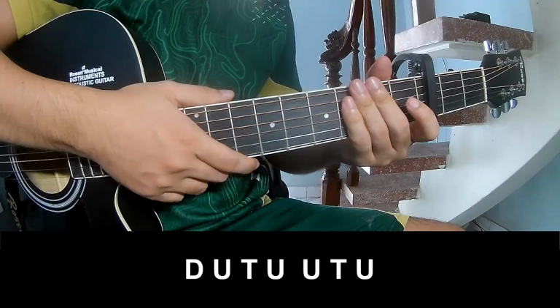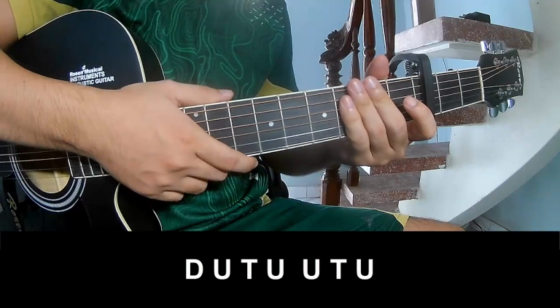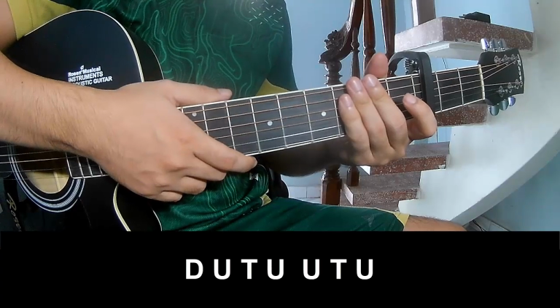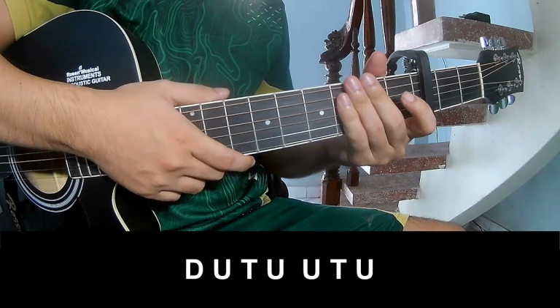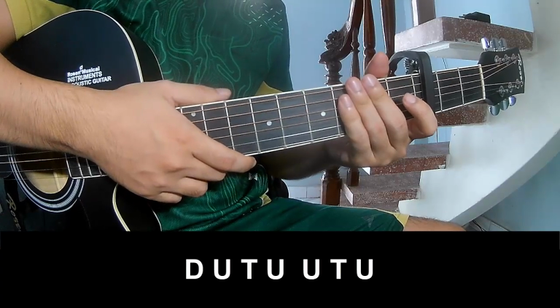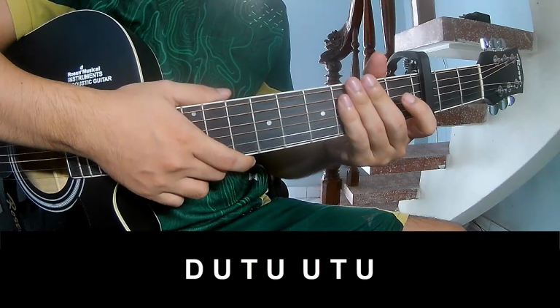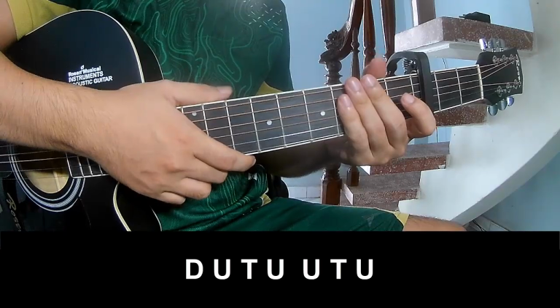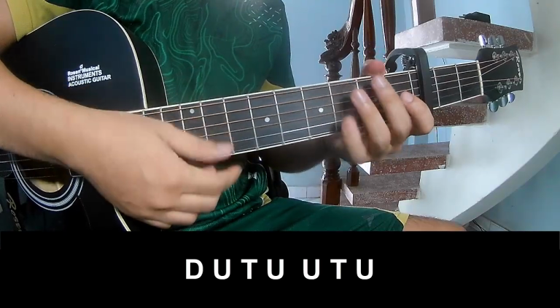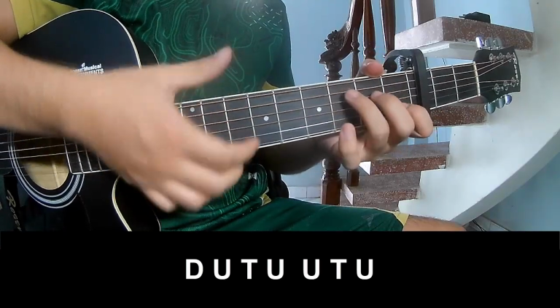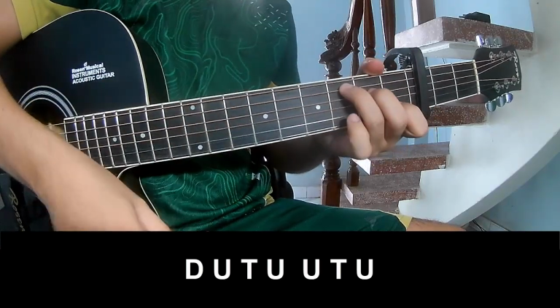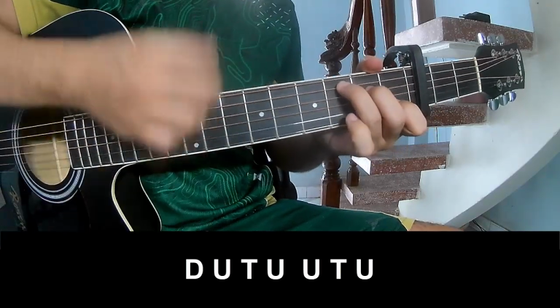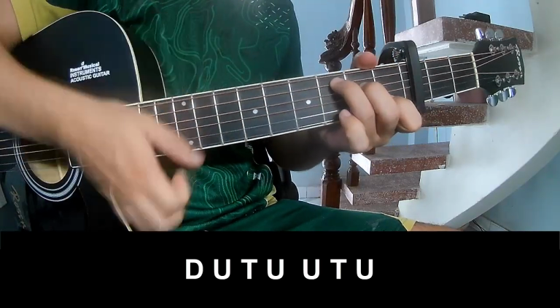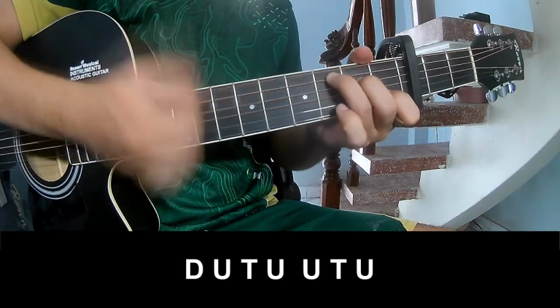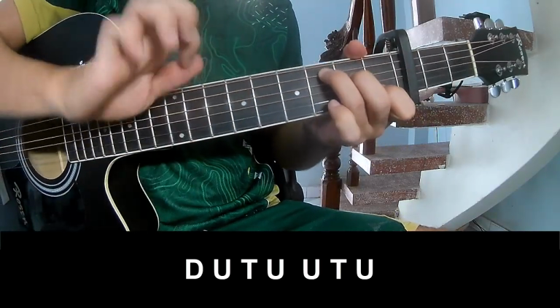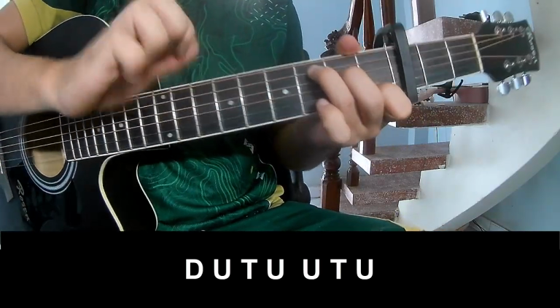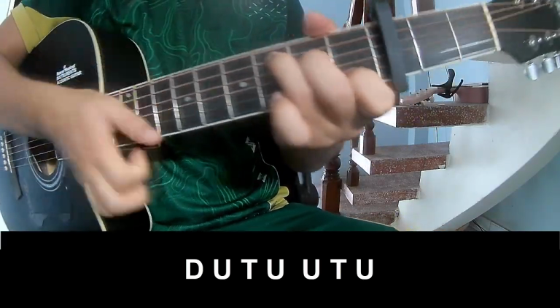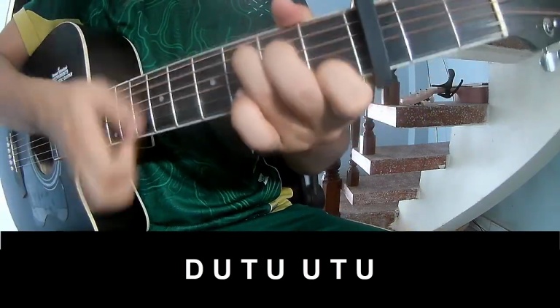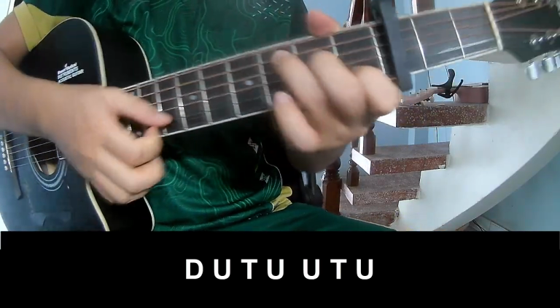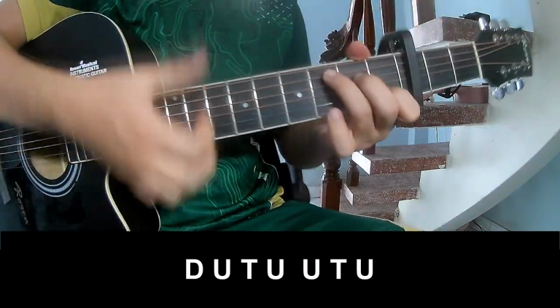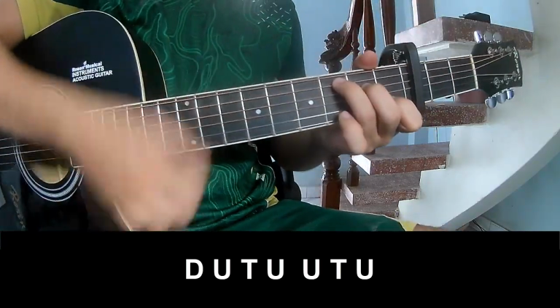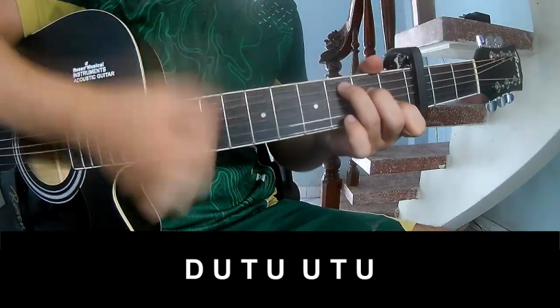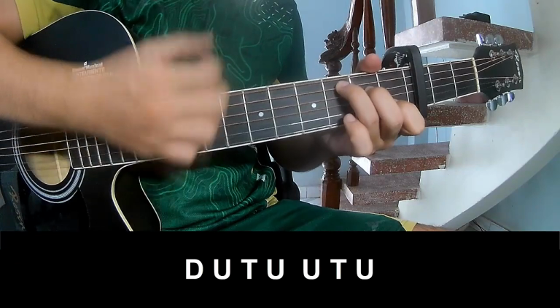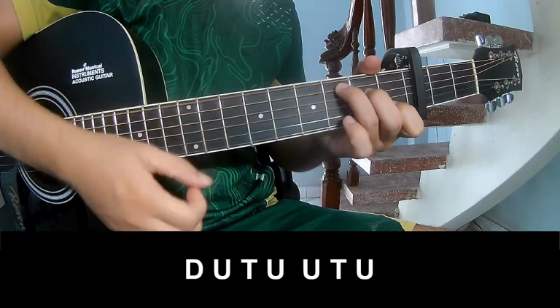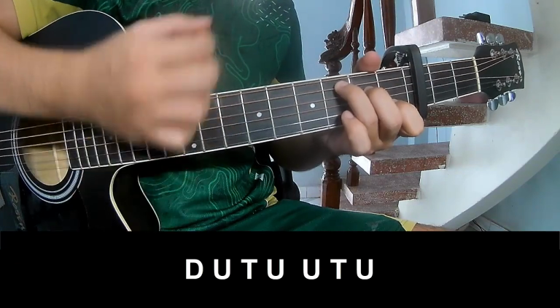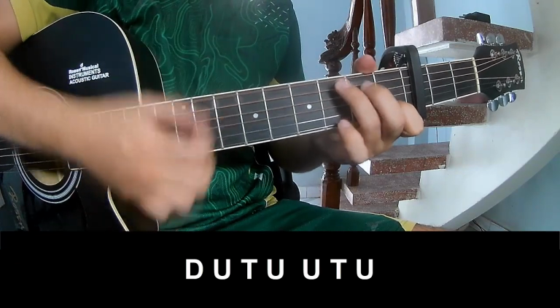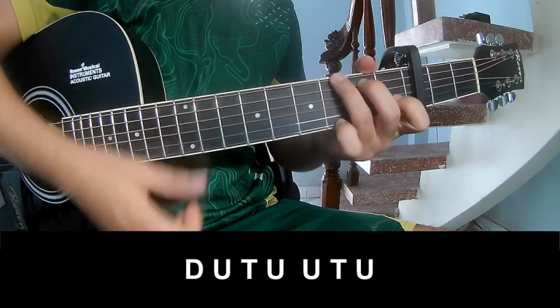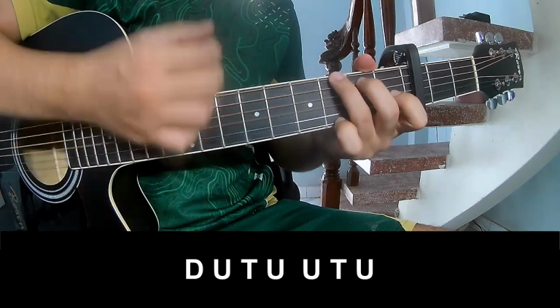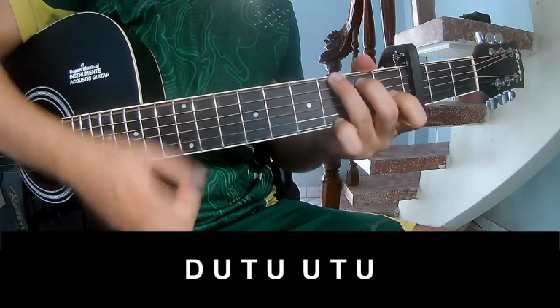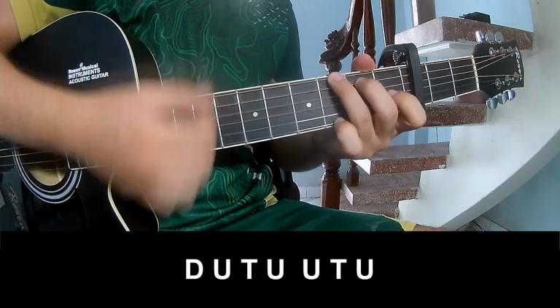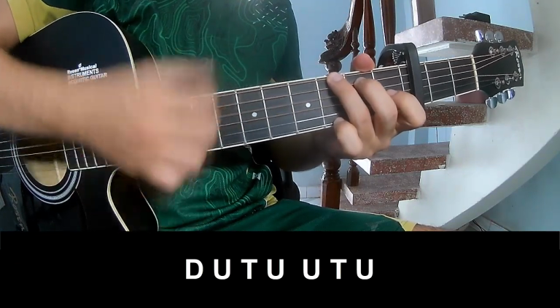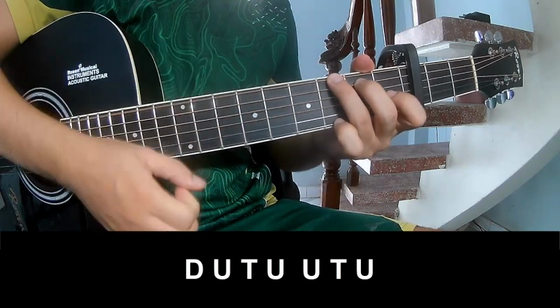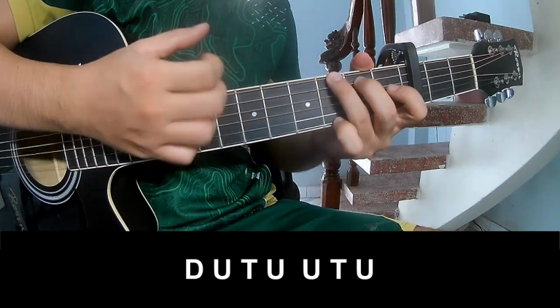For the chorus and outro, the strumming pattern is: down, up, tap, down, up, tap, up, up, tap, up, down, up, tap, up, up, tap, up.